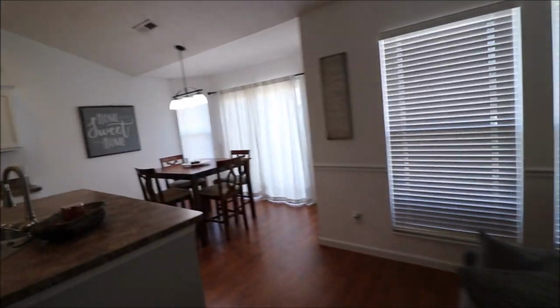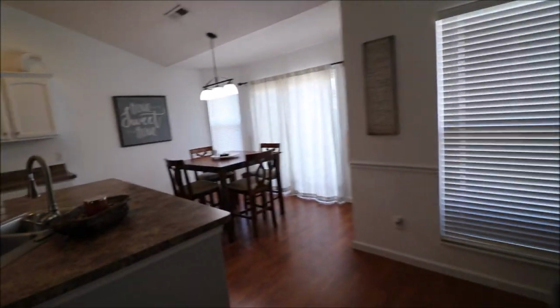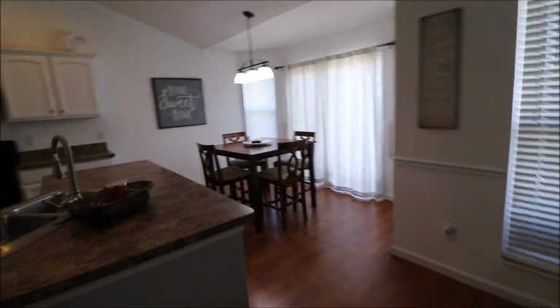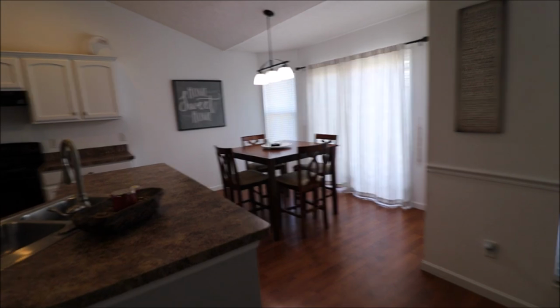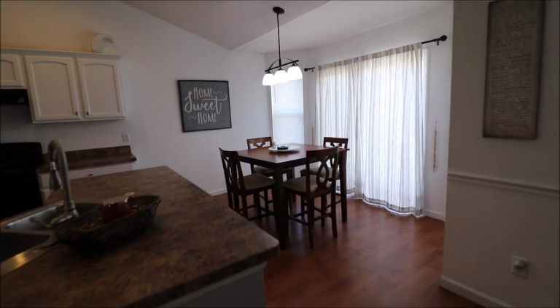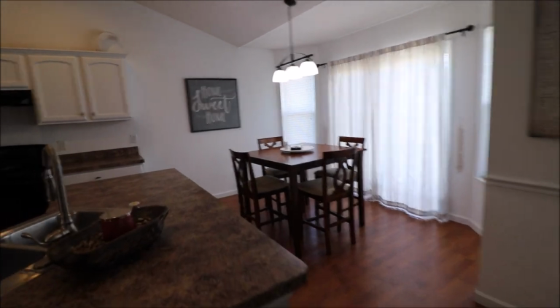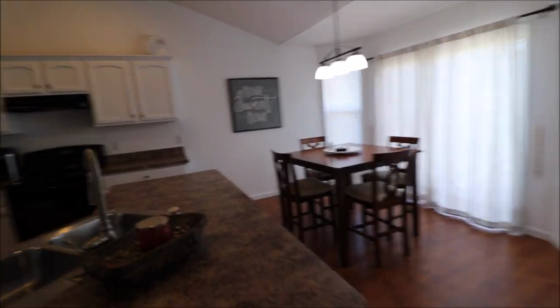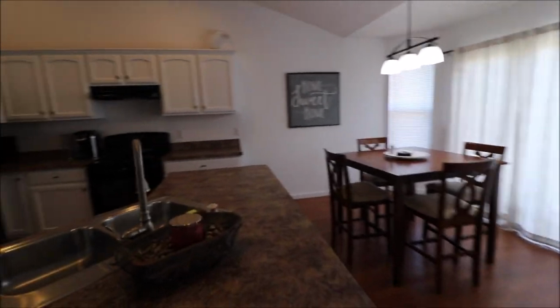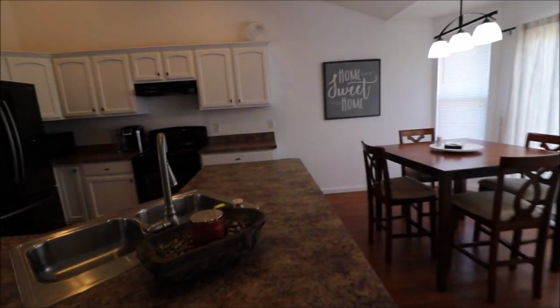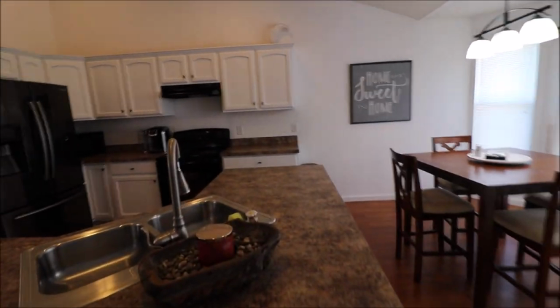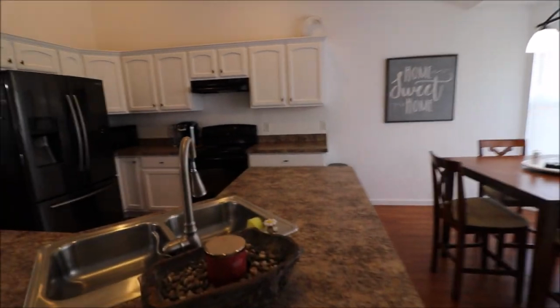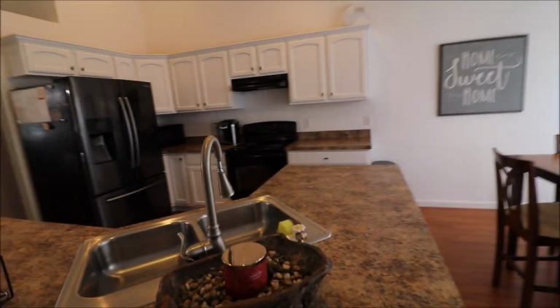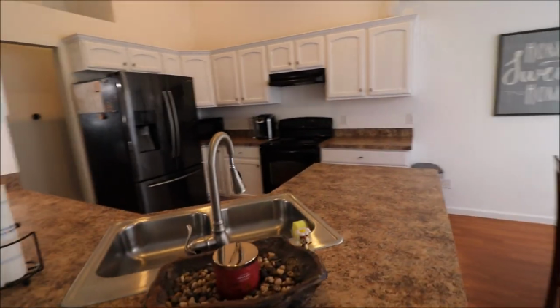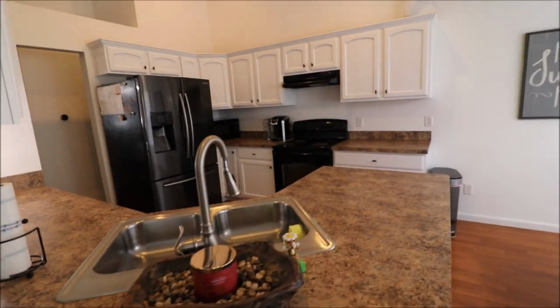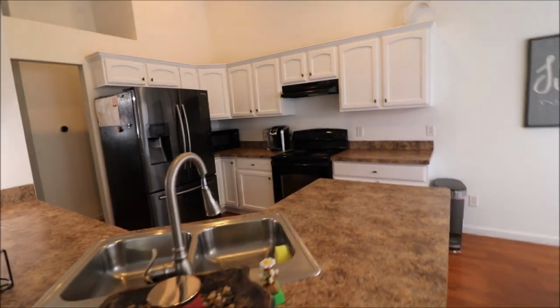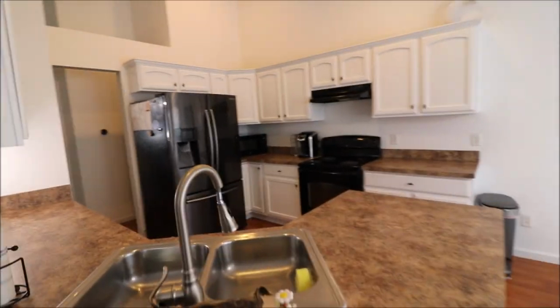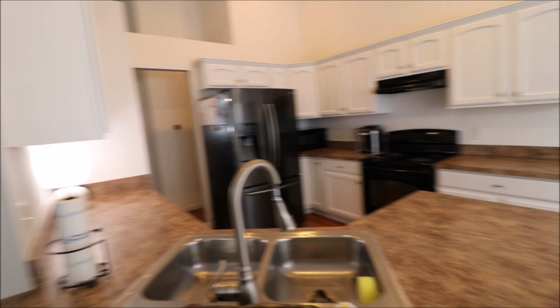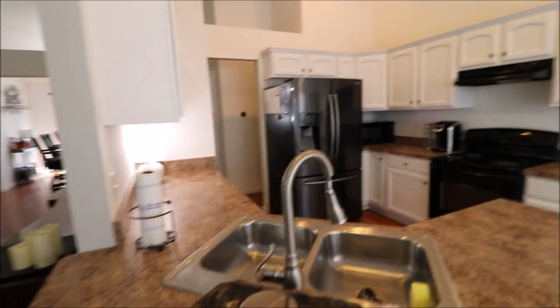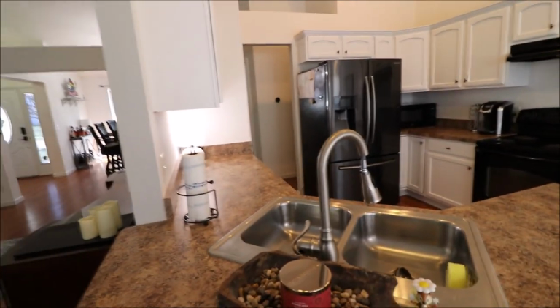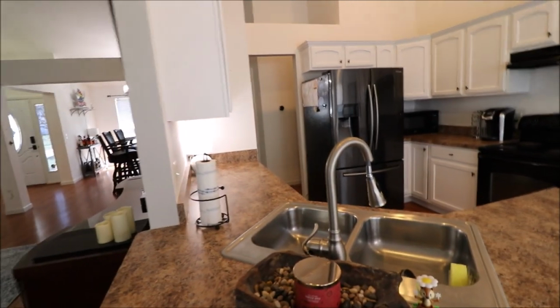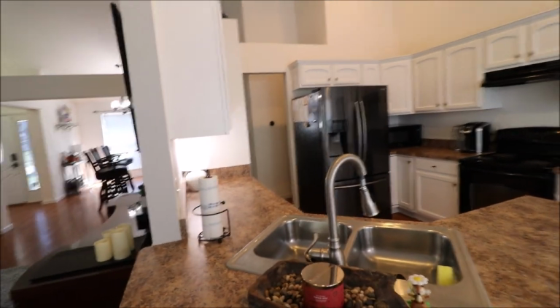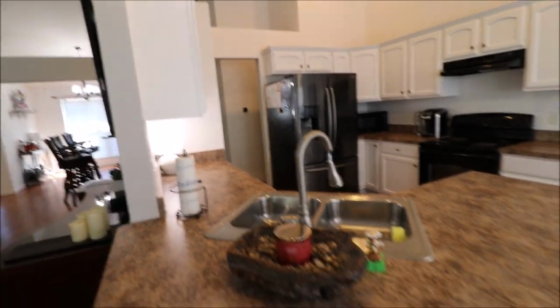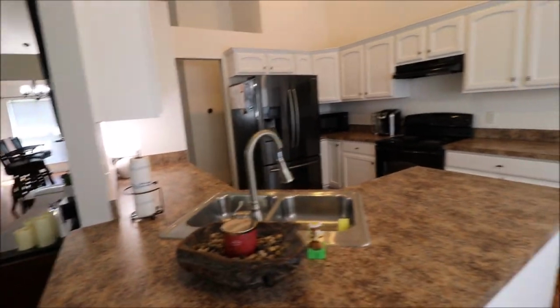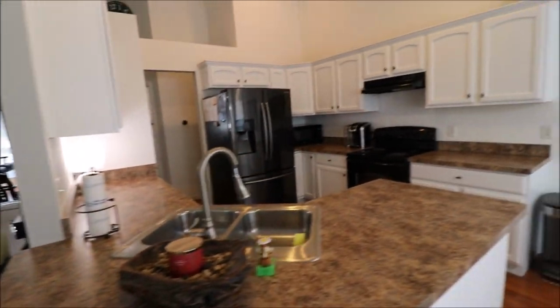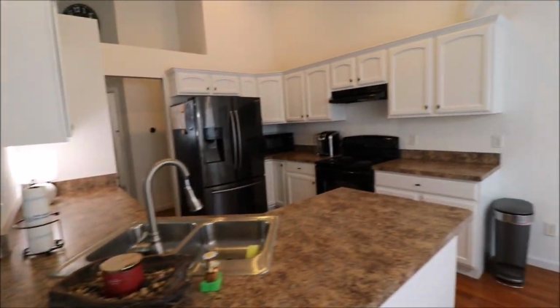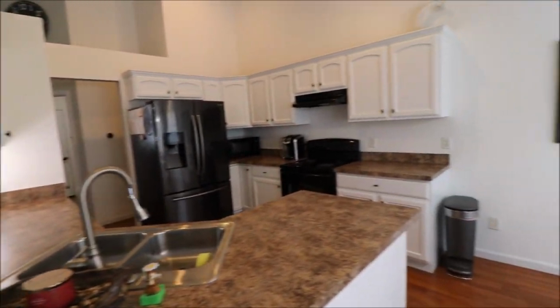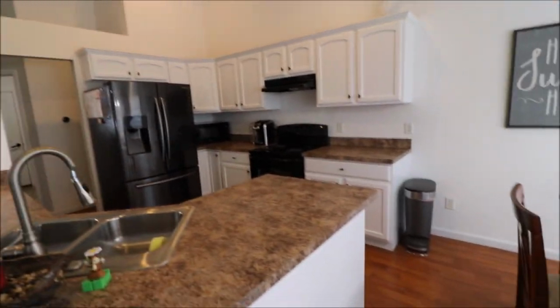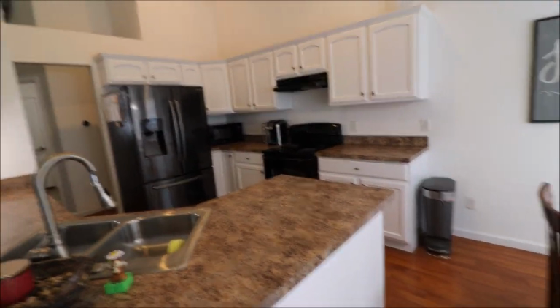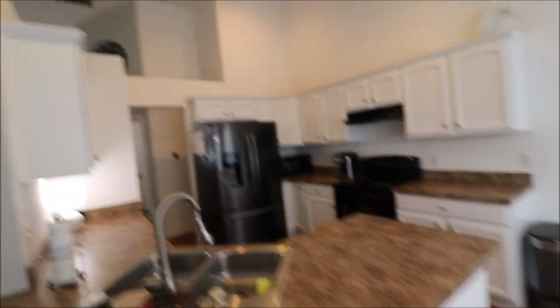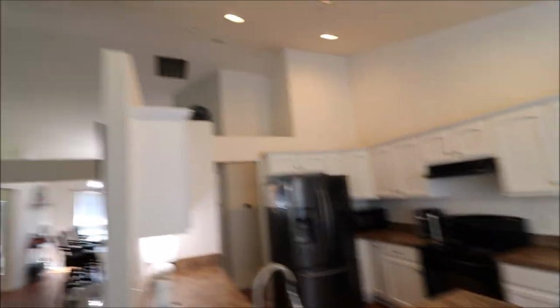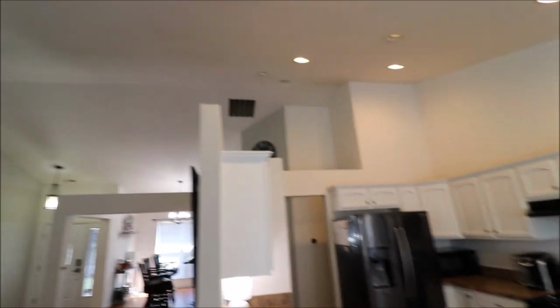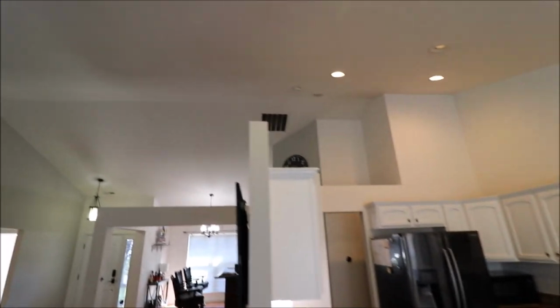Nice little dining area, table to sit in the kitchen. Nice cabinets and counter space. Vaulted ceilings.